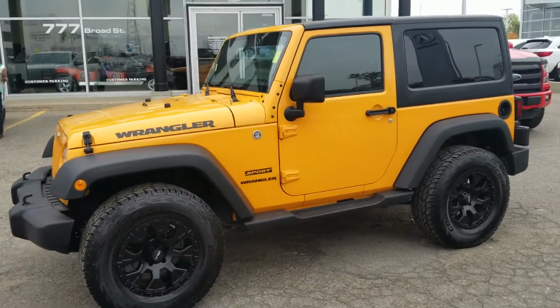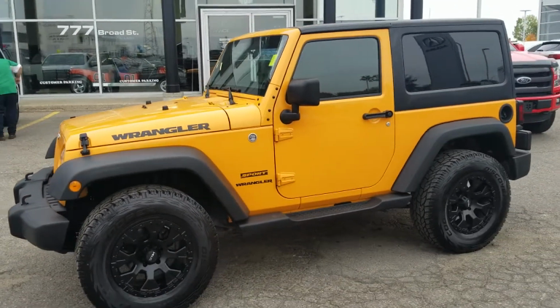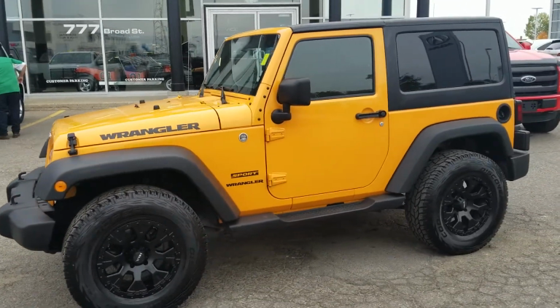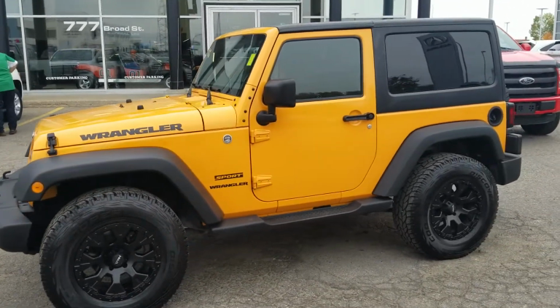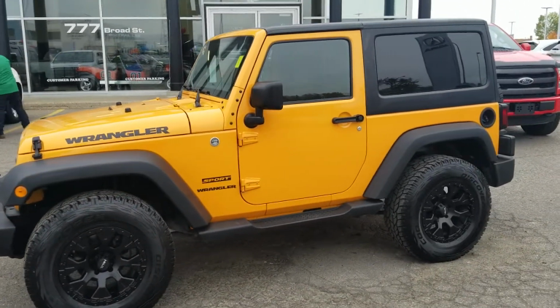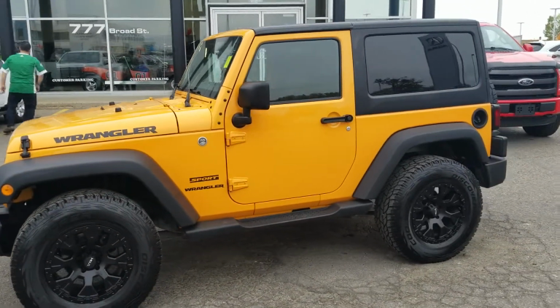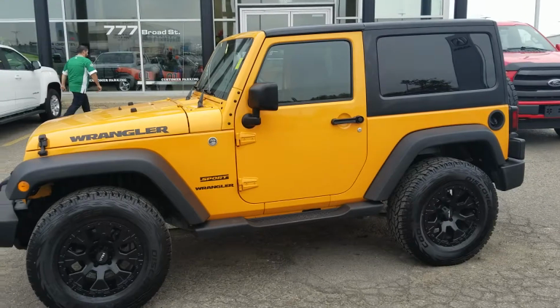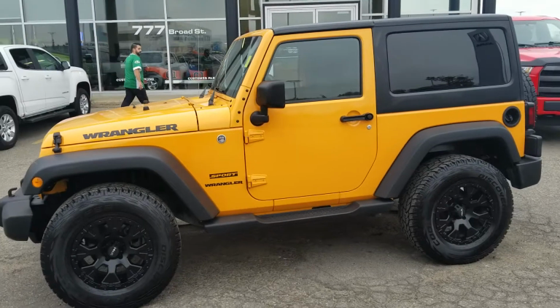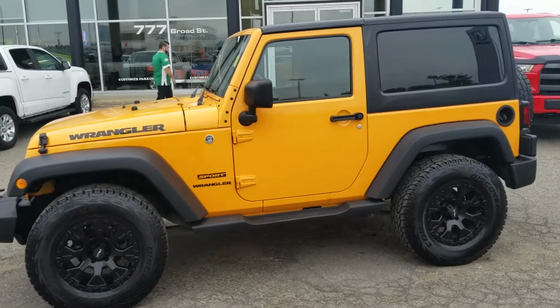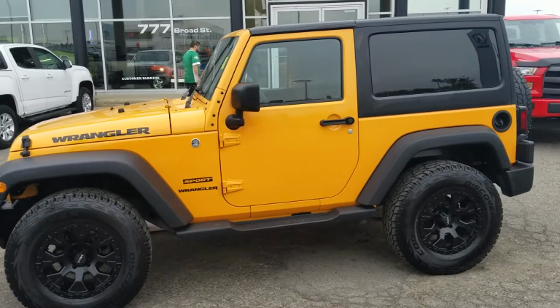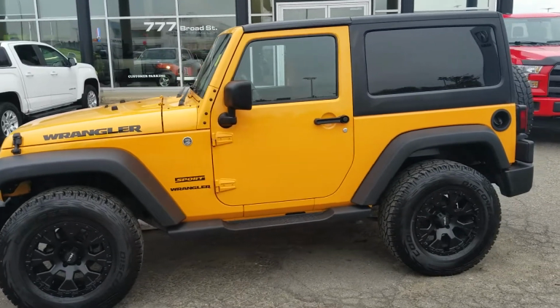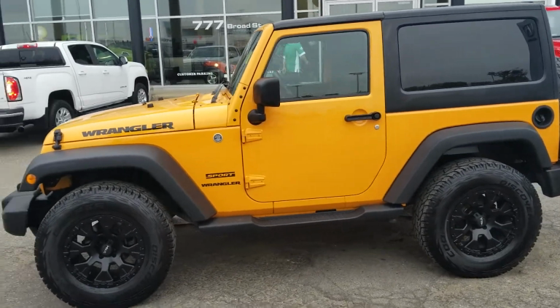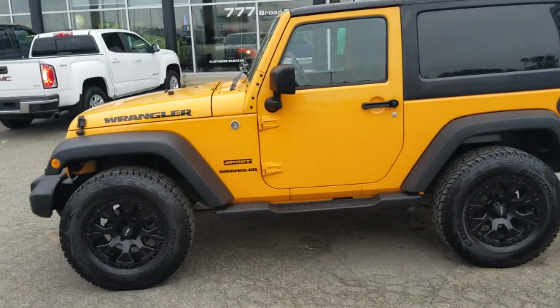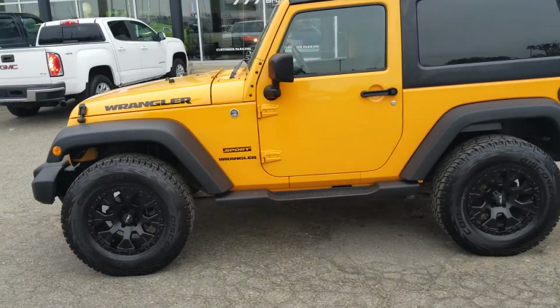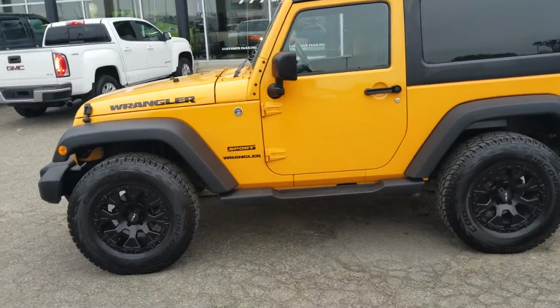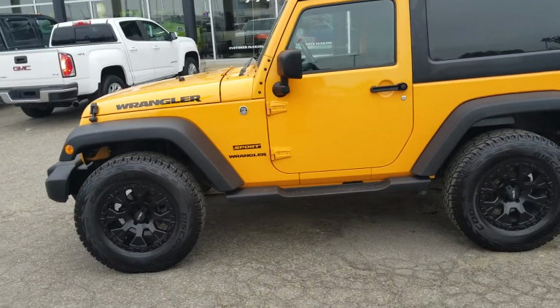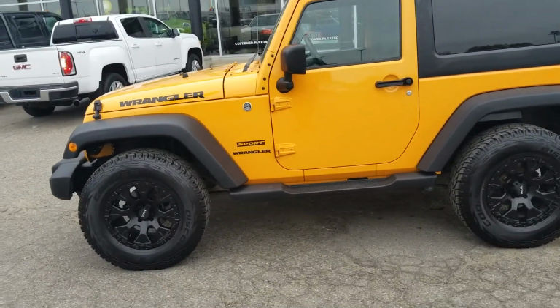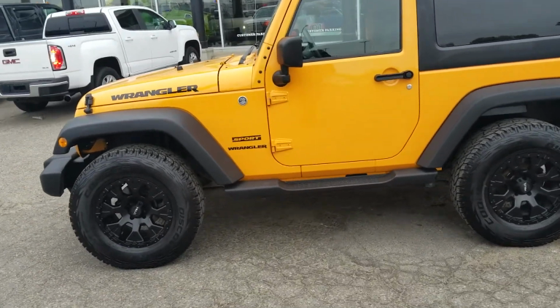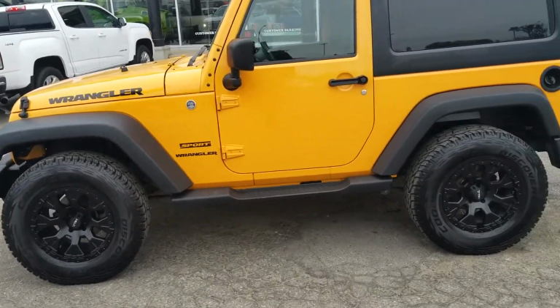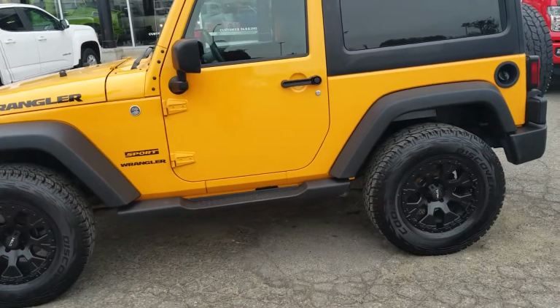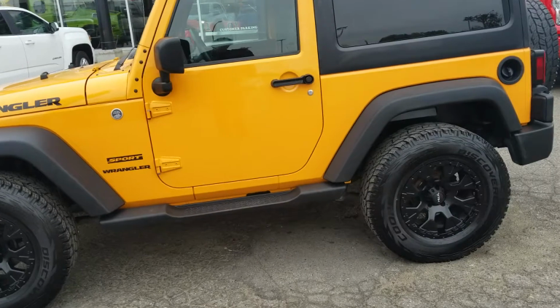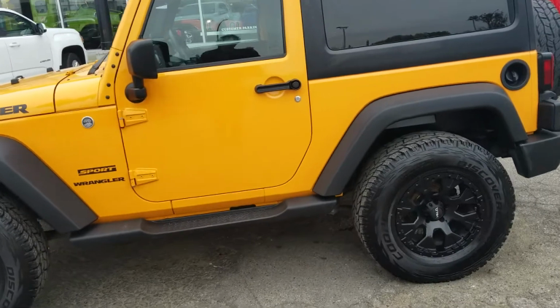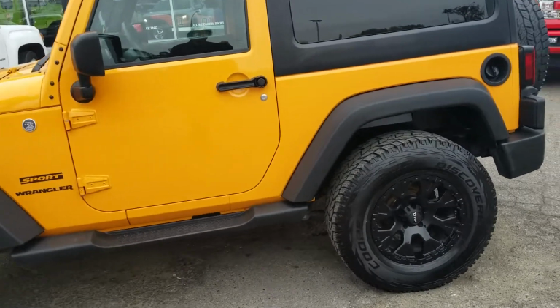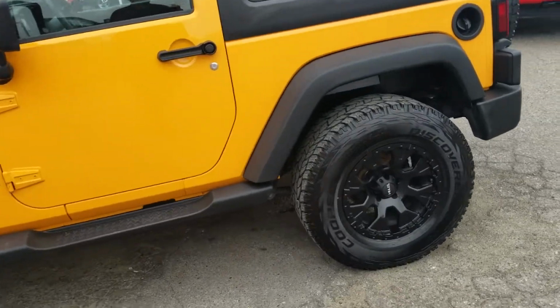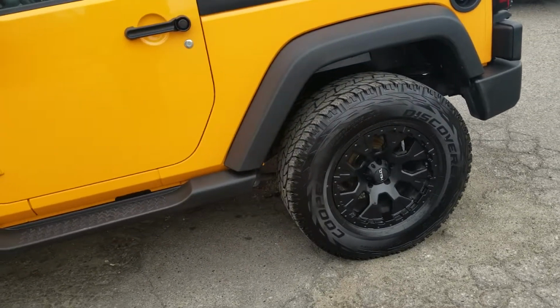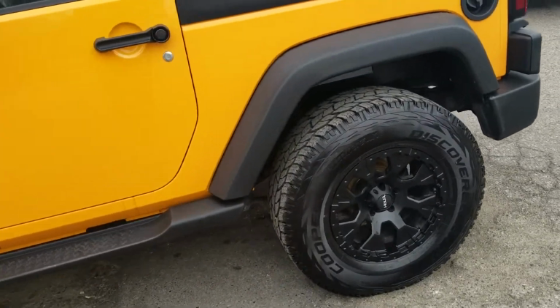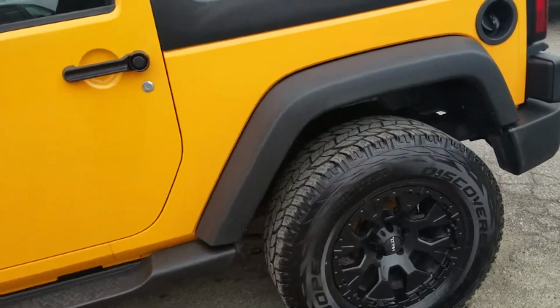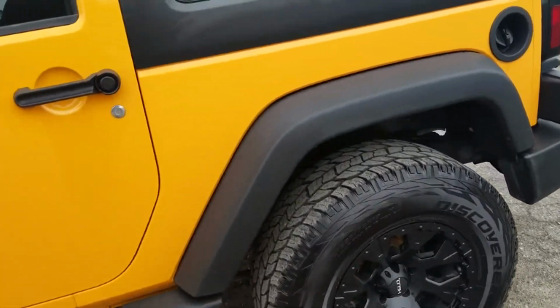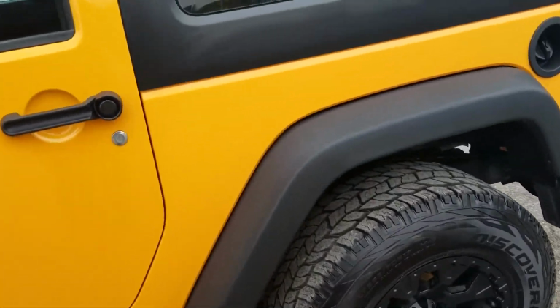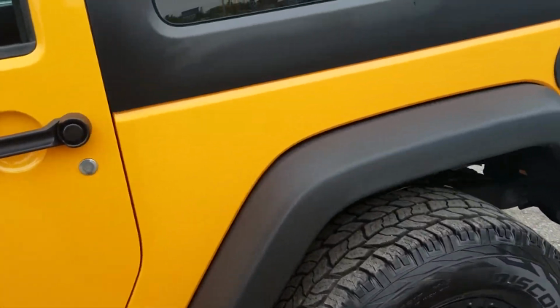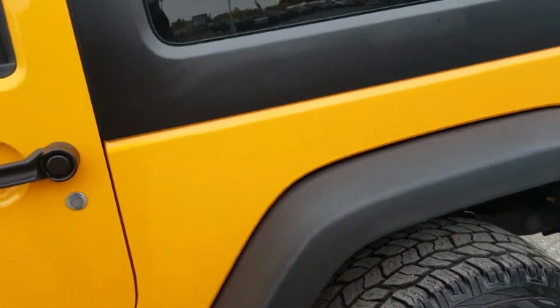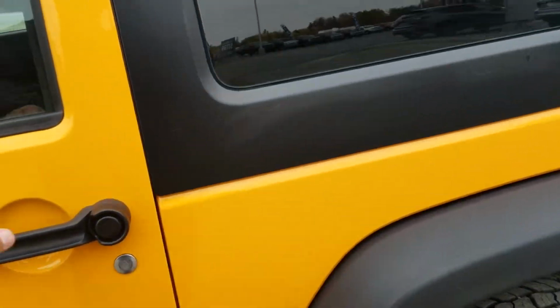As you can see, I did take the liberties of getting a quick little clean on this gorgeous Jeep. Now I want to show you some of the highlights, starting off with the aftermarket black rims and brand new tires all the way around.